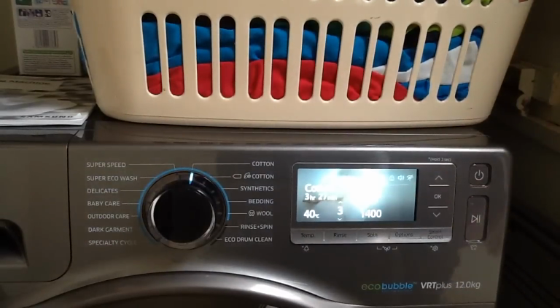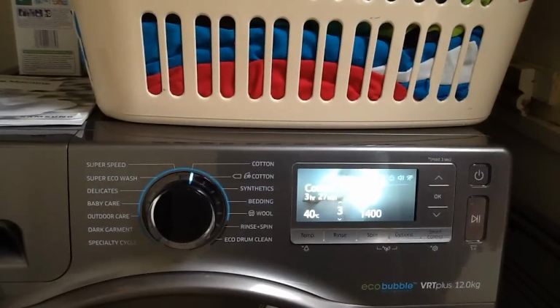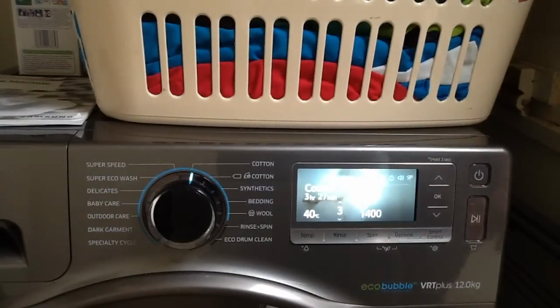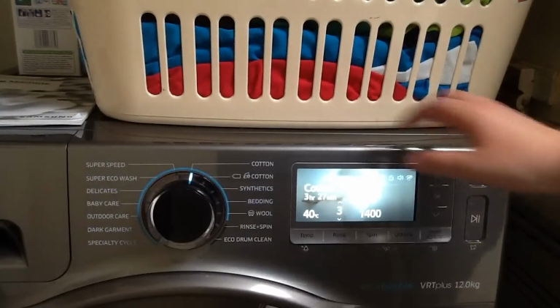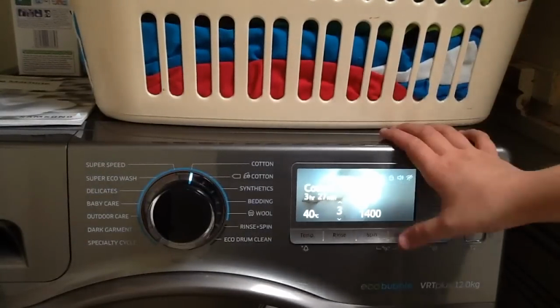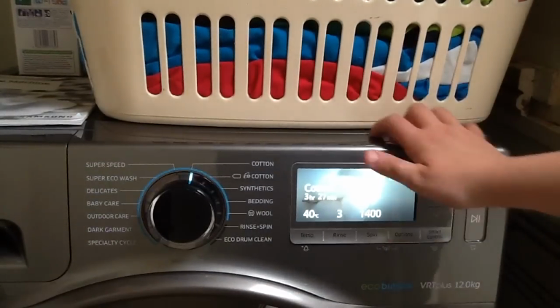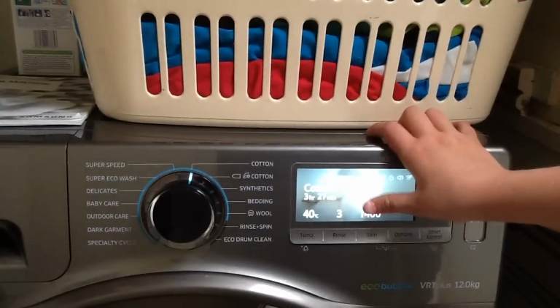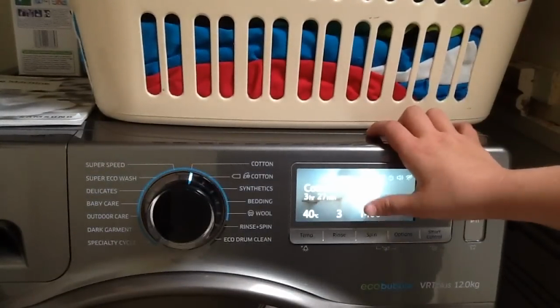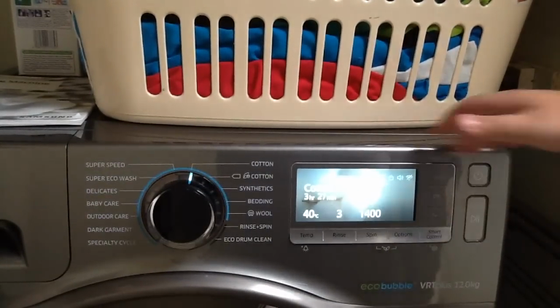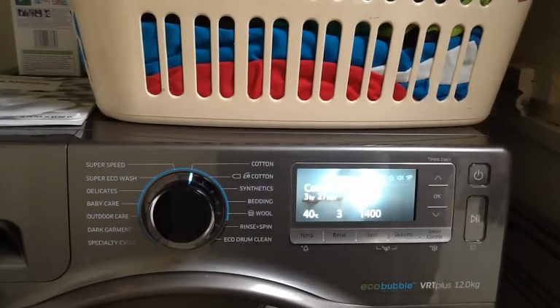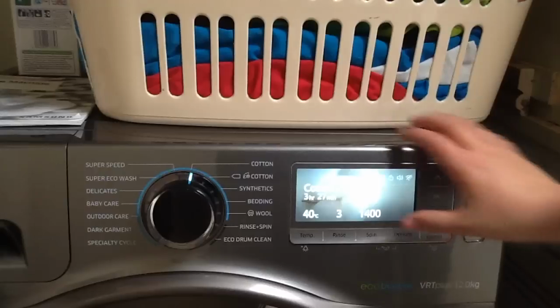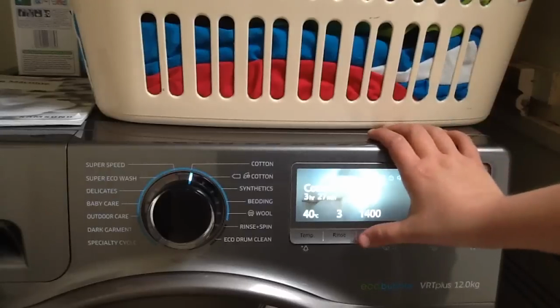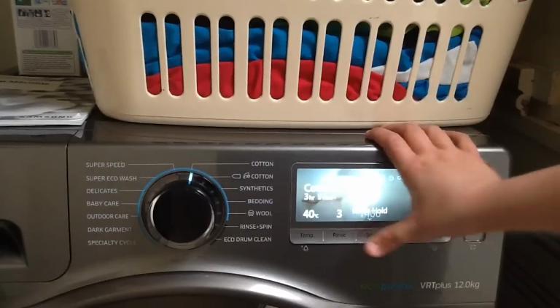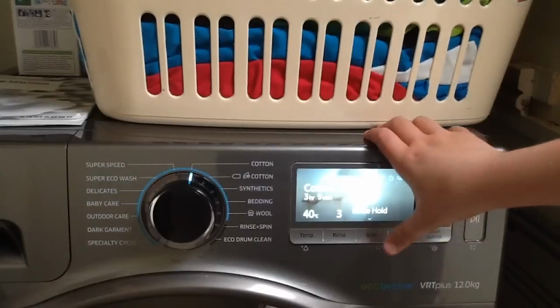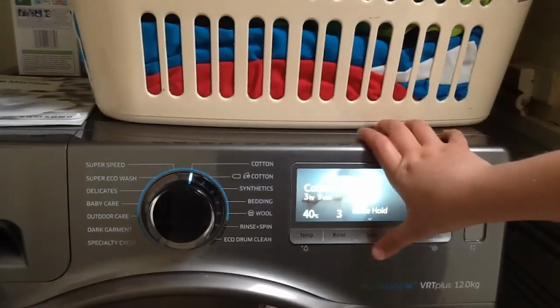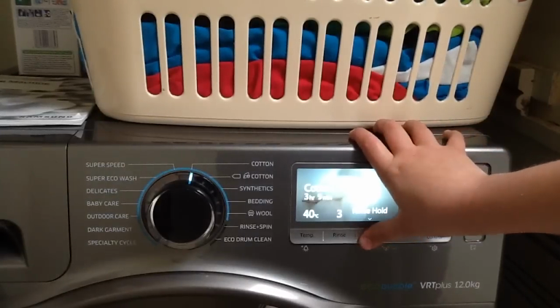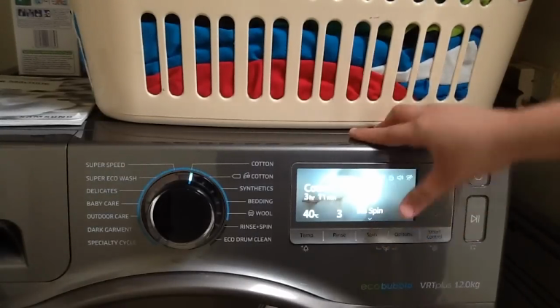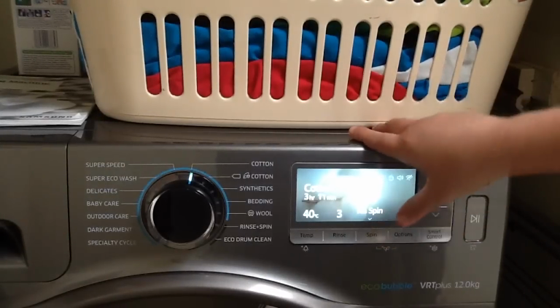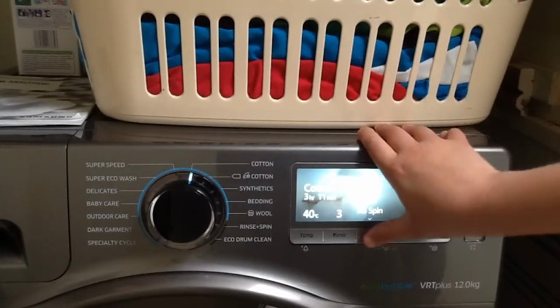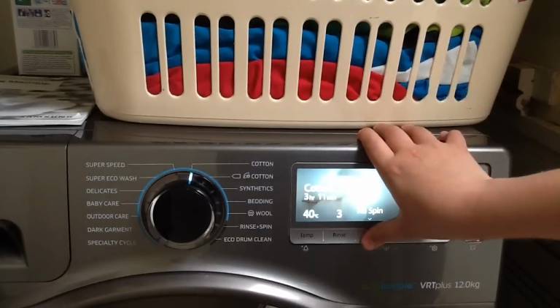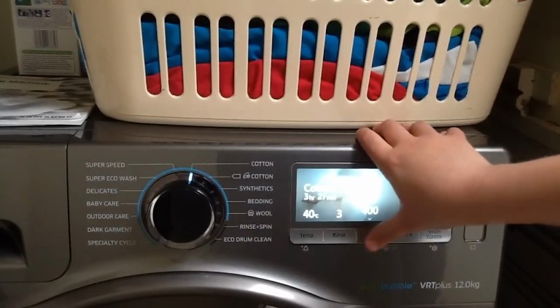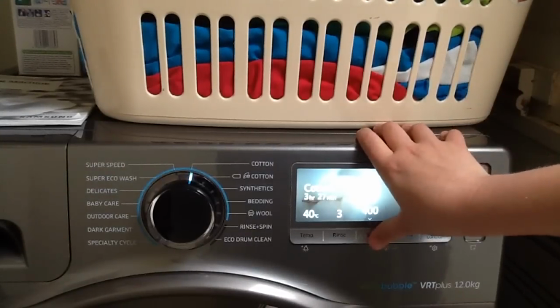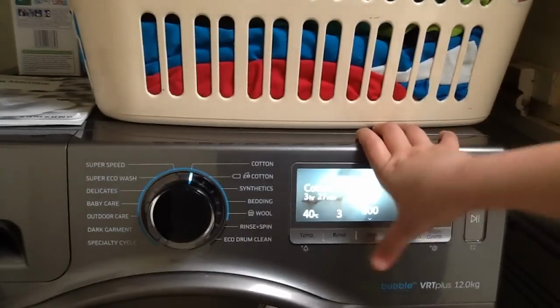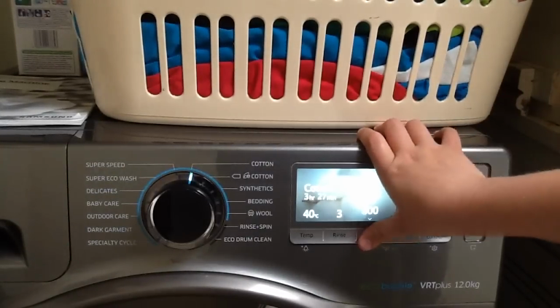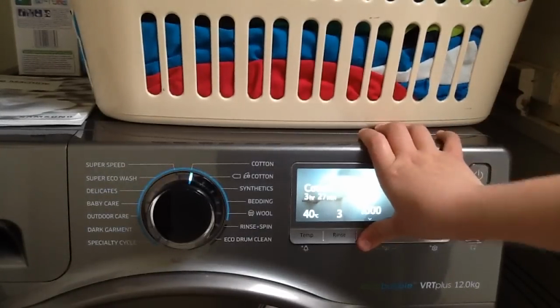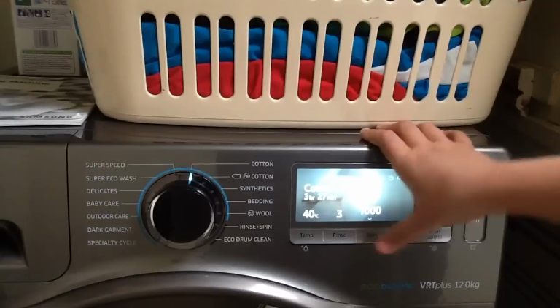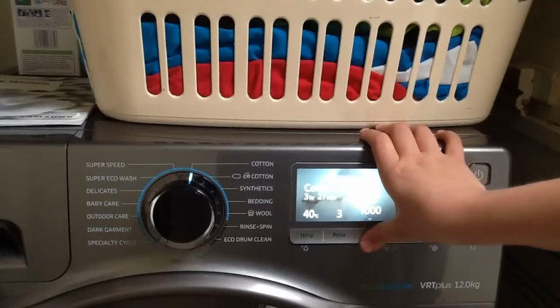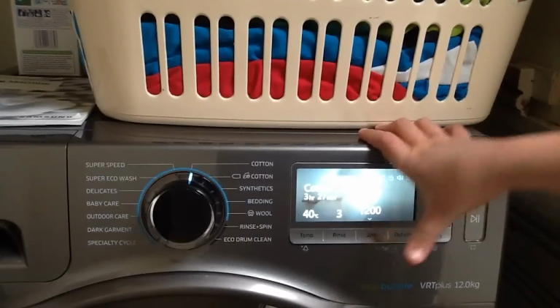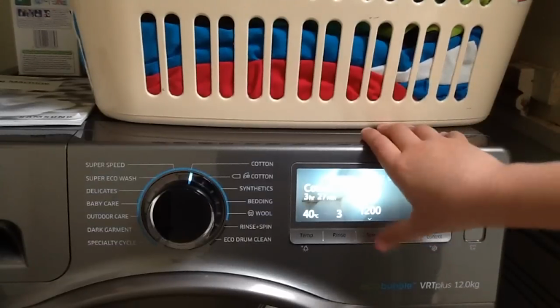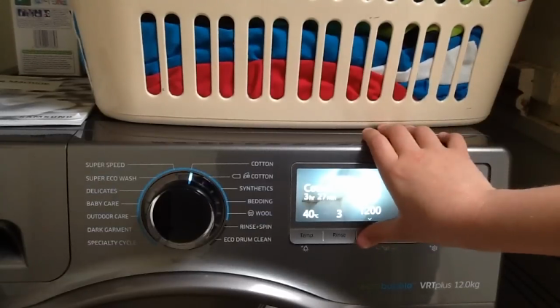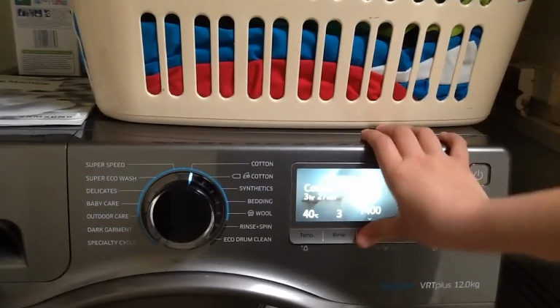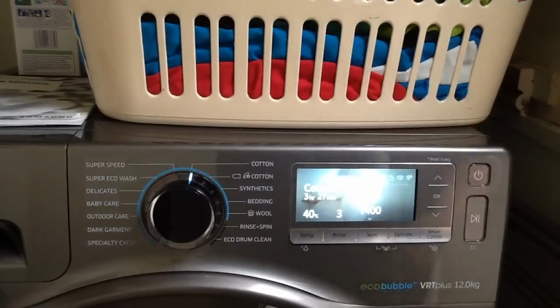You can also change the spin speed. You get 1400 max but you can go right down to no rinse hold. Options are no spin, 400, 800, 1000, 1200, and 1400.